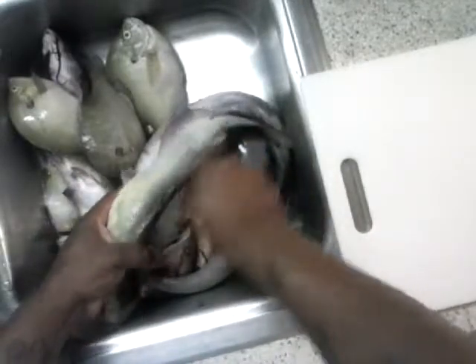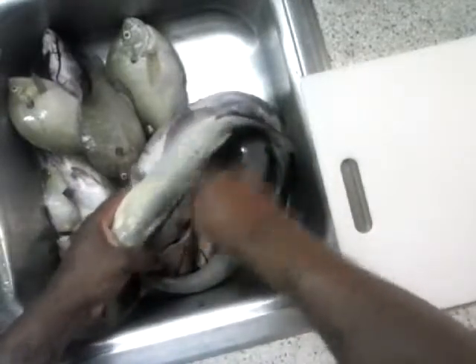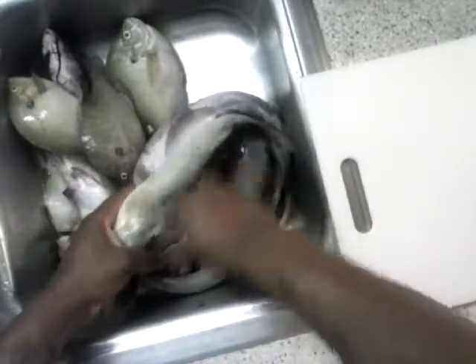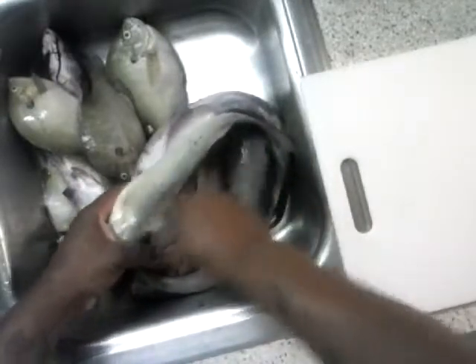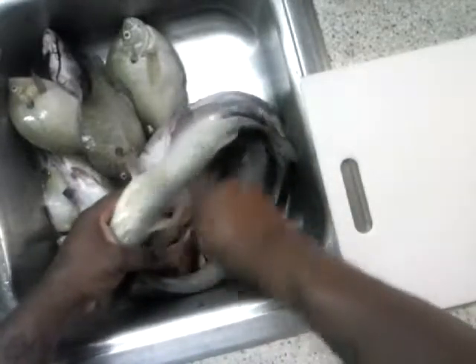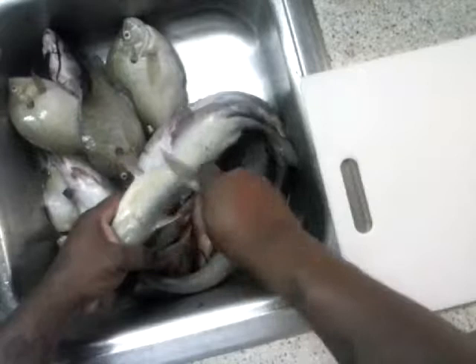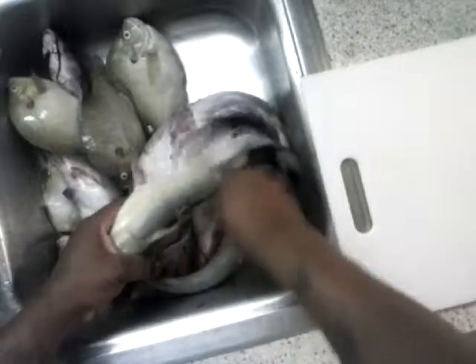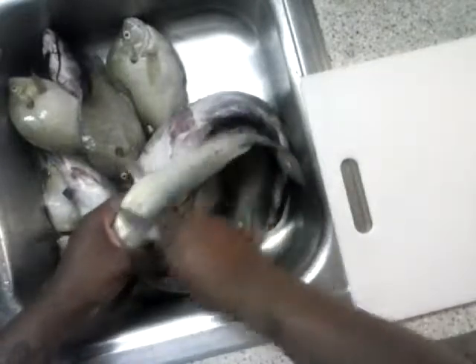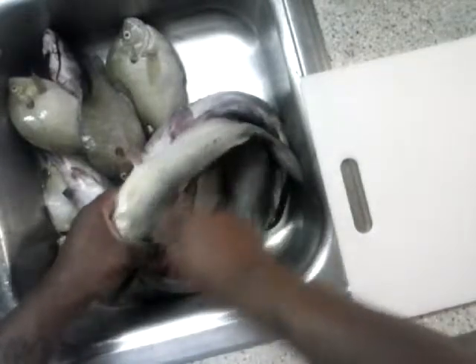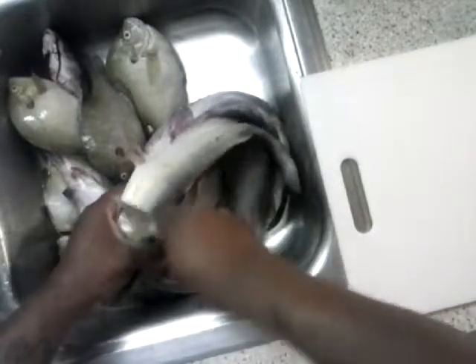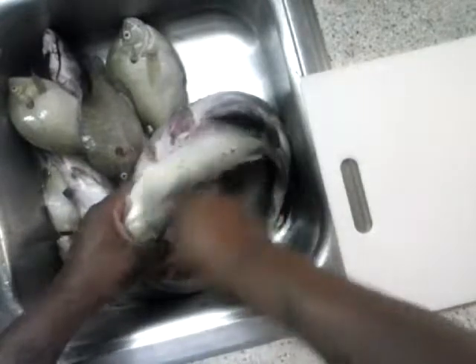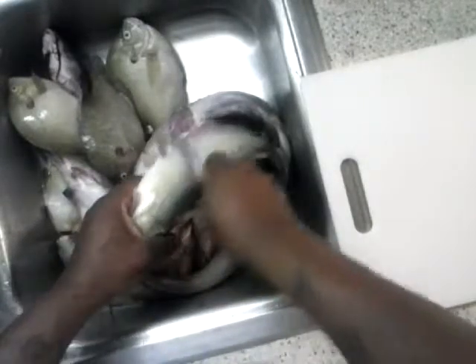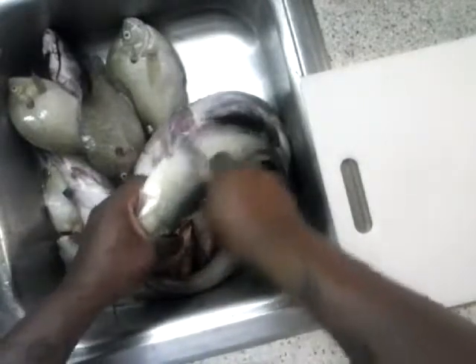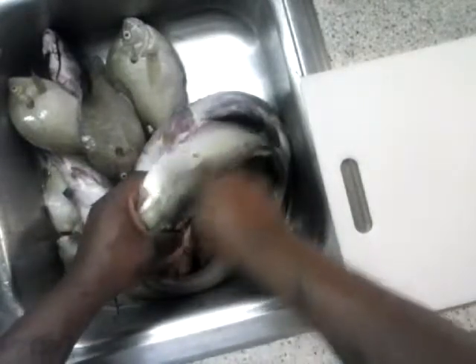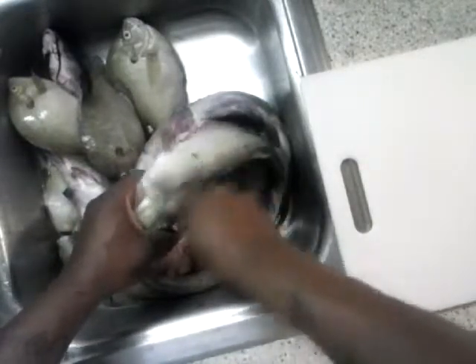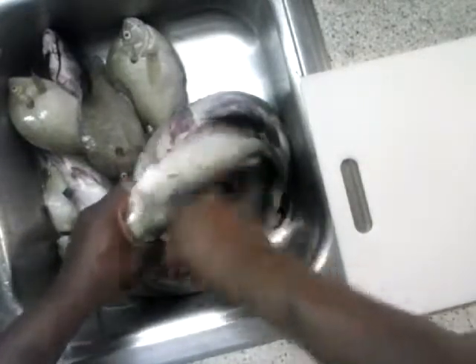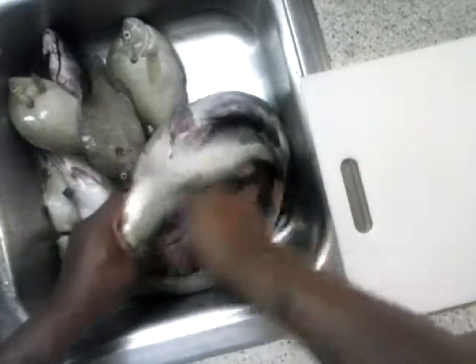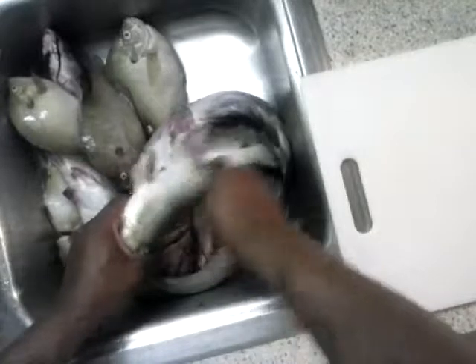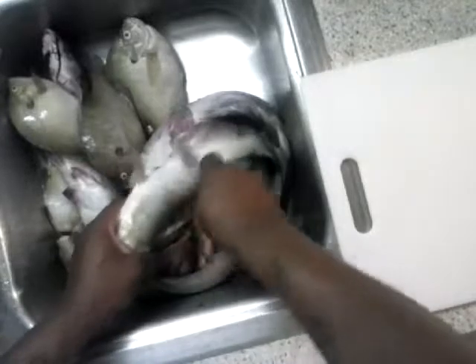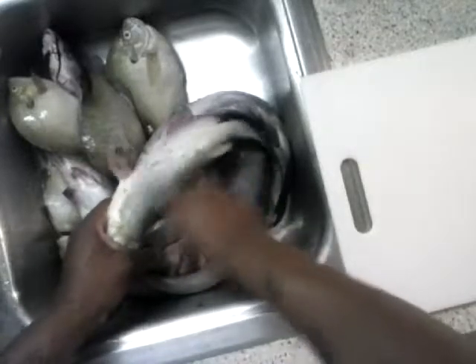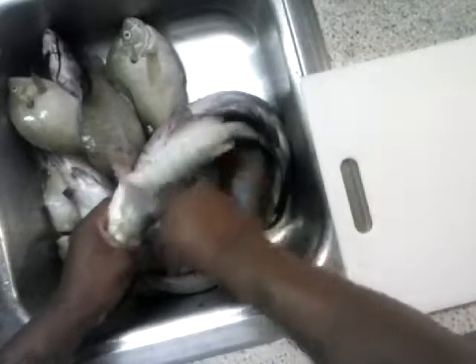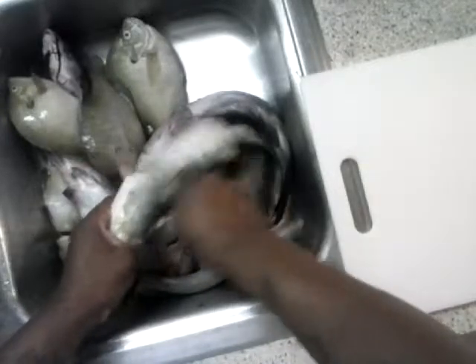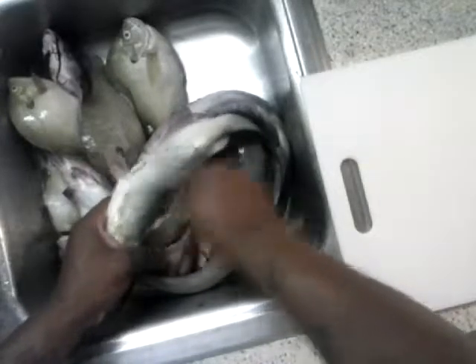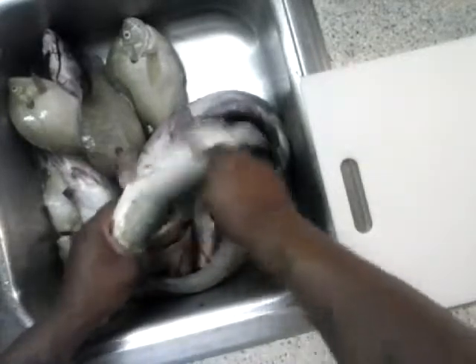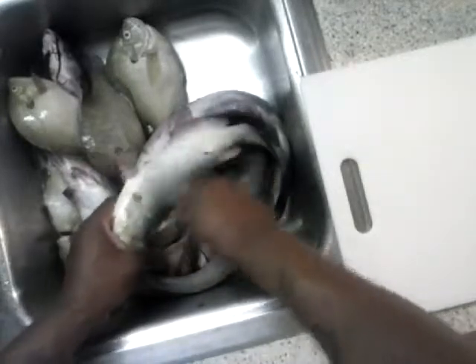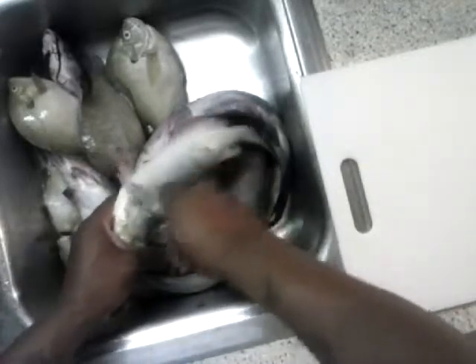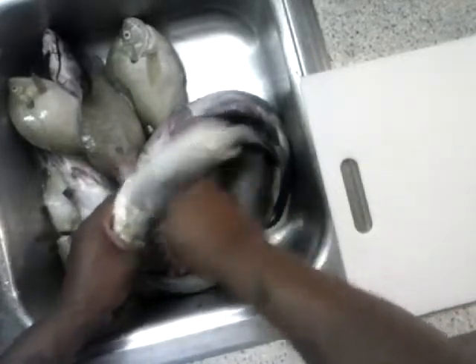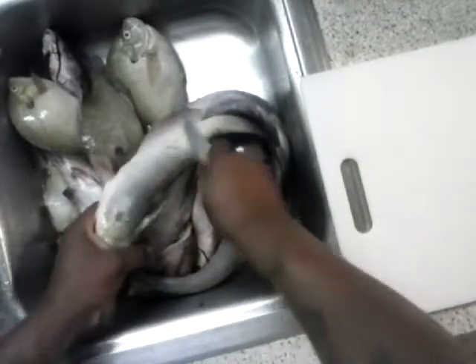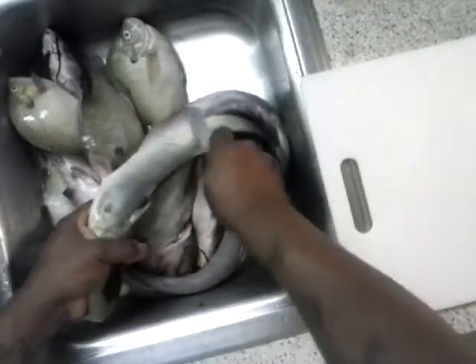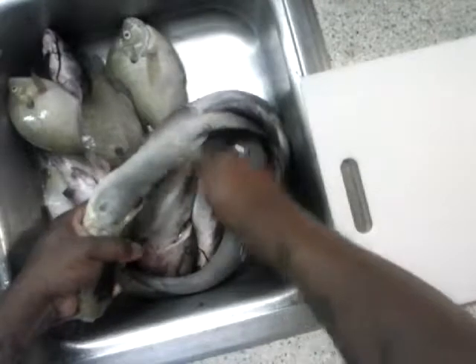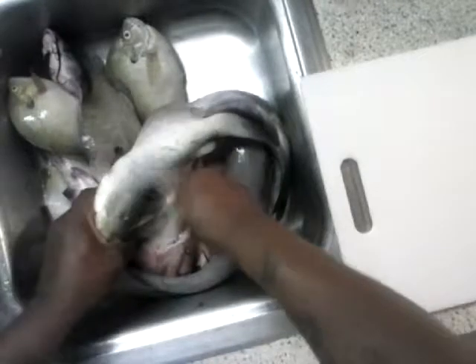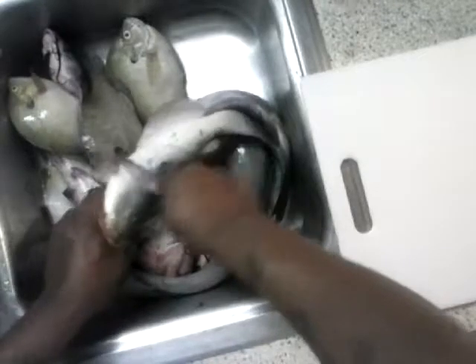Now this process, I wouldn't use this for all the catfish I got now. But if you're only going to cook maybe three or four cats, you're good — try to get the family together and just grill a couple or bake a couple — this is no problem.